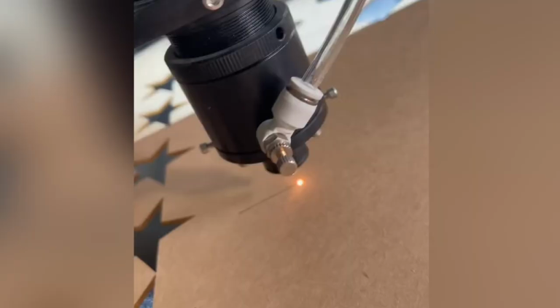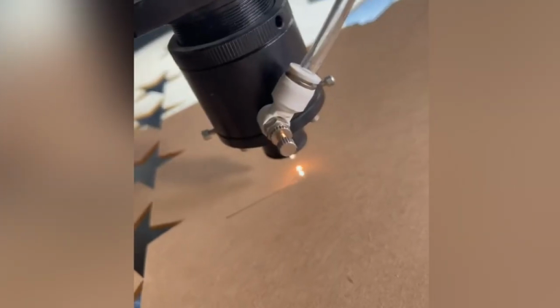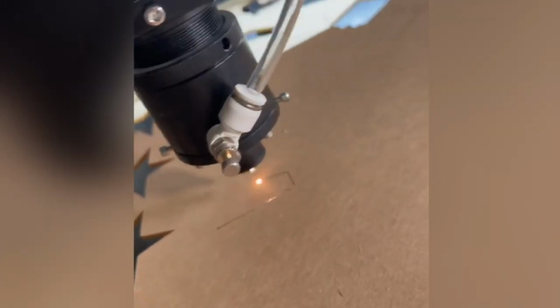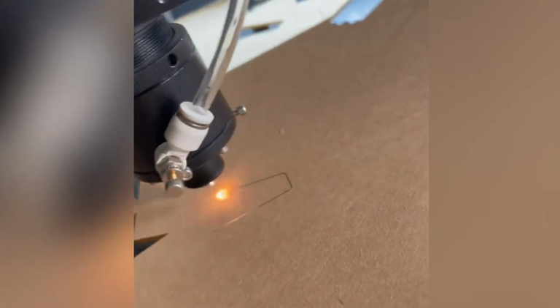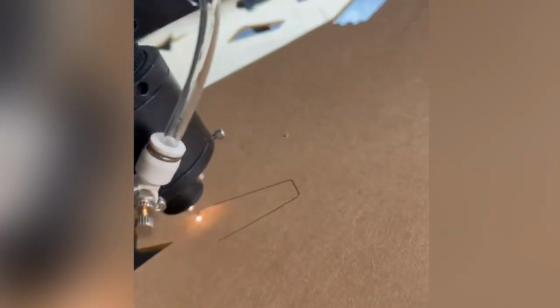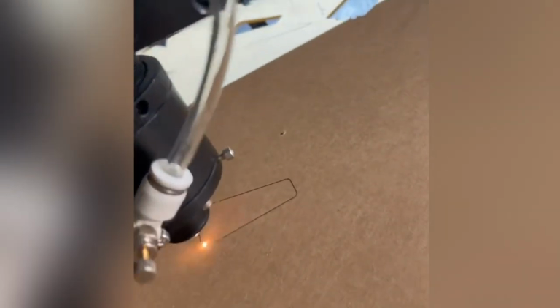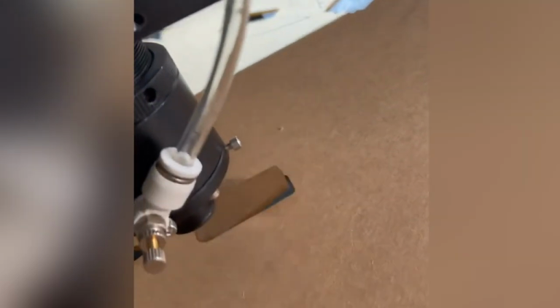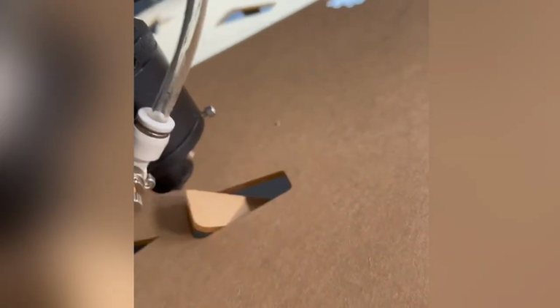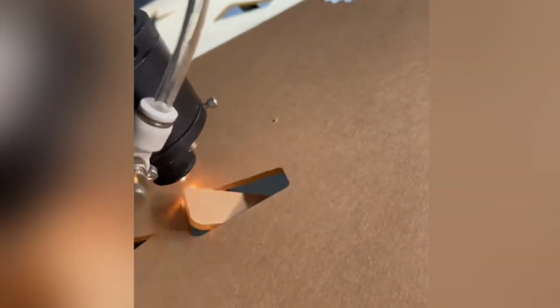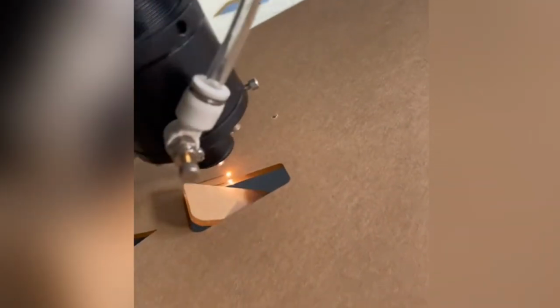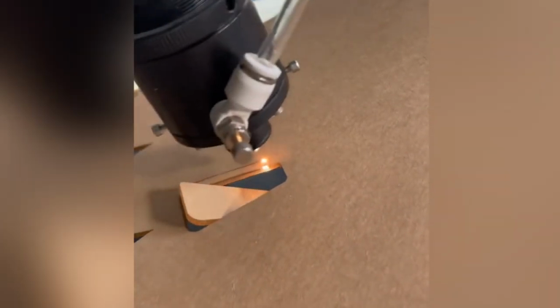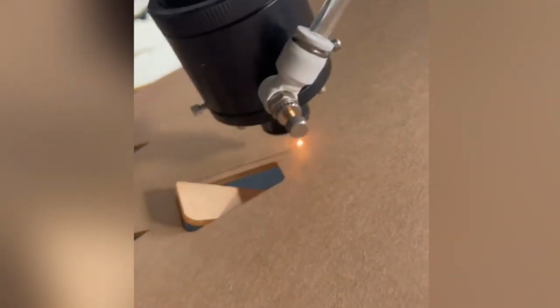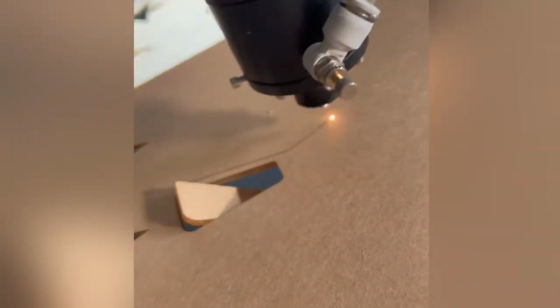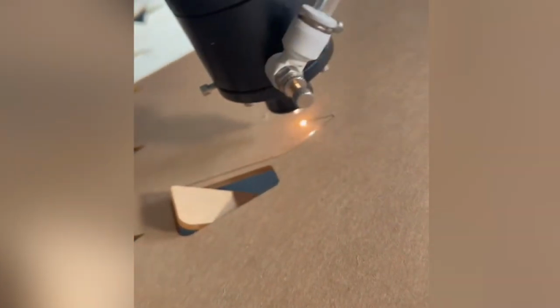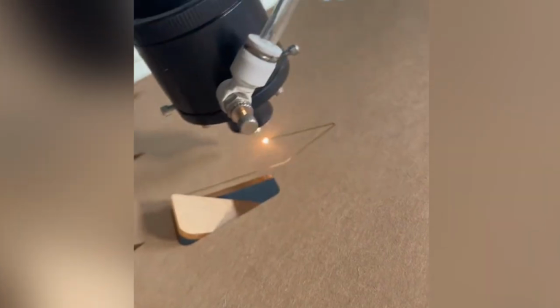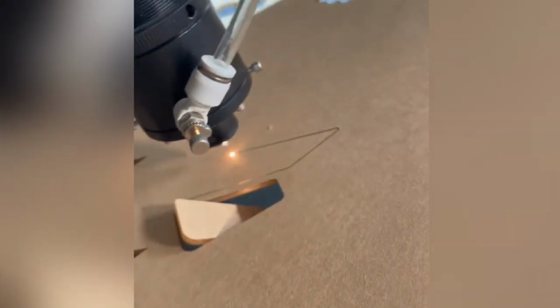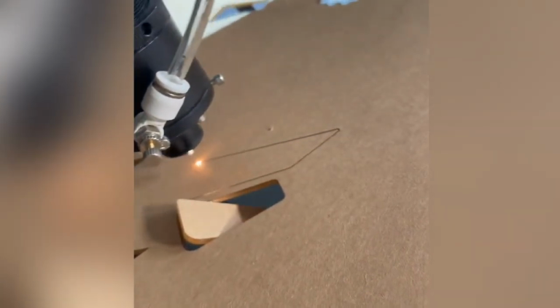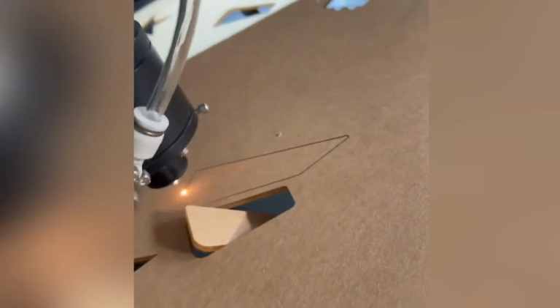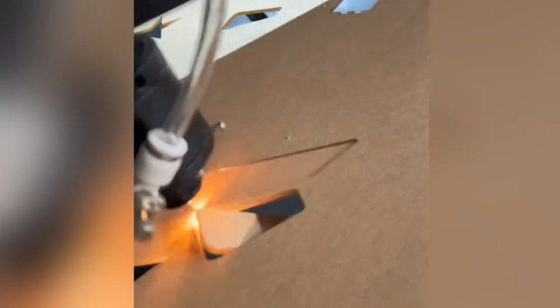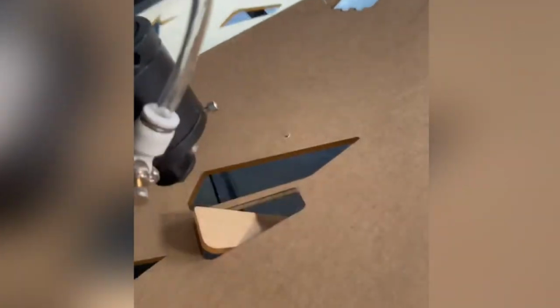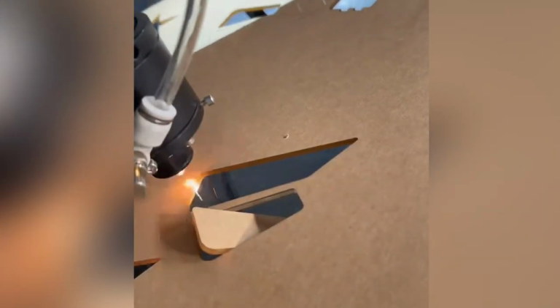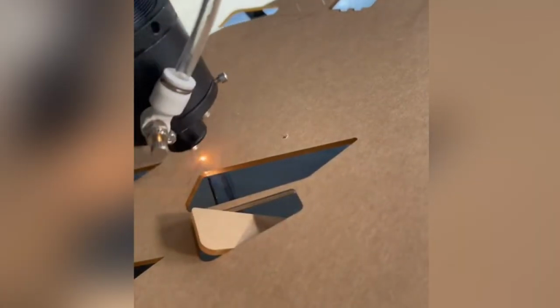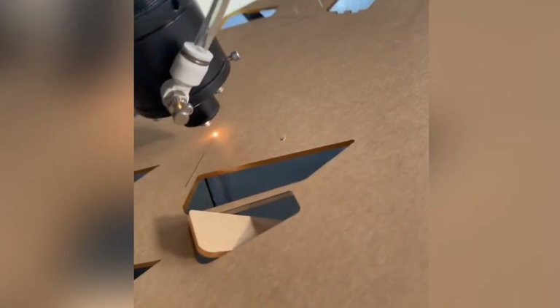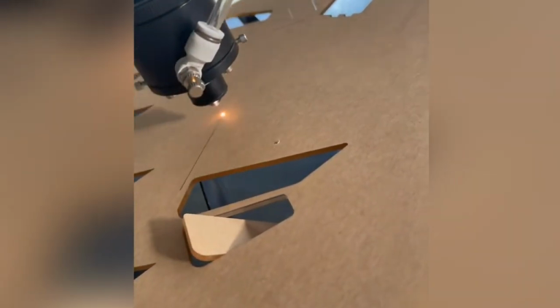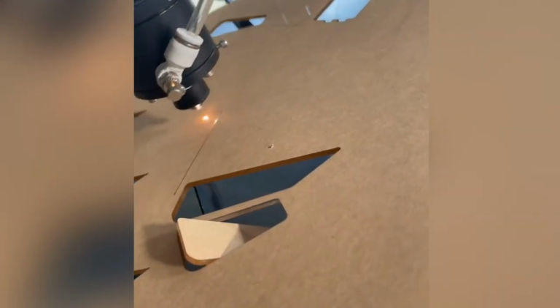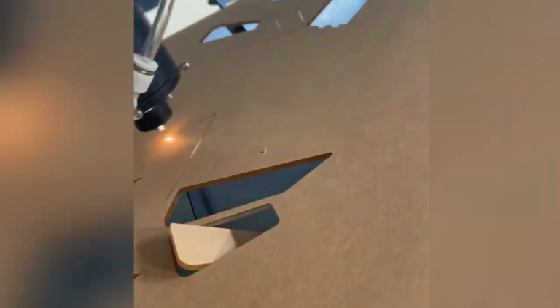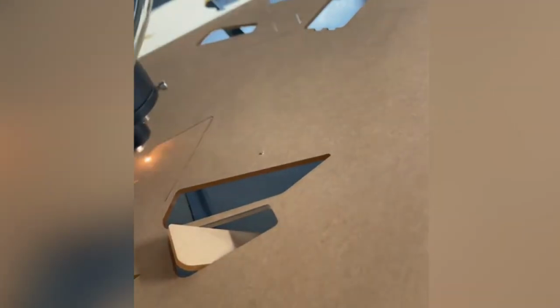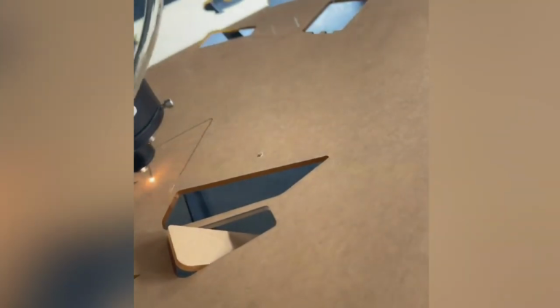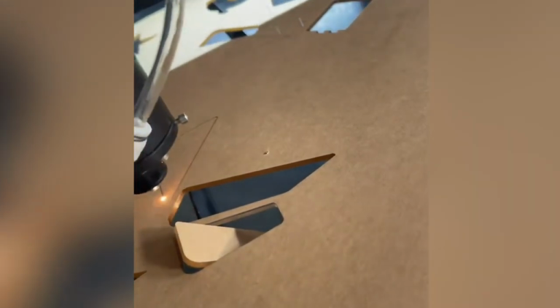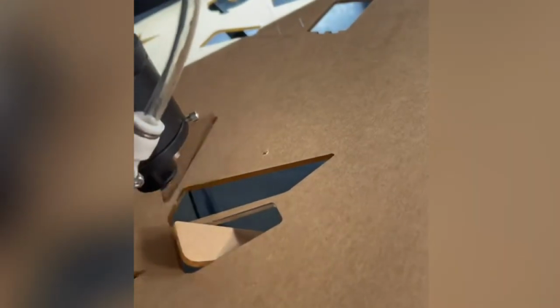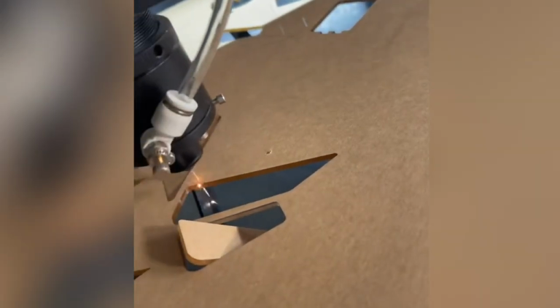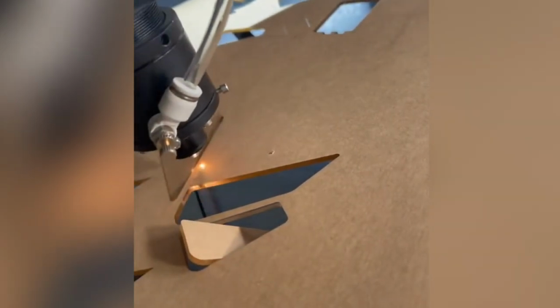Laser cutting is an amazing technology that's widely used today to make precise cuts on flat materials. It cuts, marks, or engraves materials such as wood, acrylic, and metal by emitting a concentrated beam of light through a movable head.